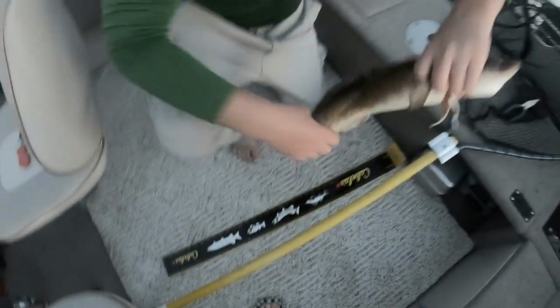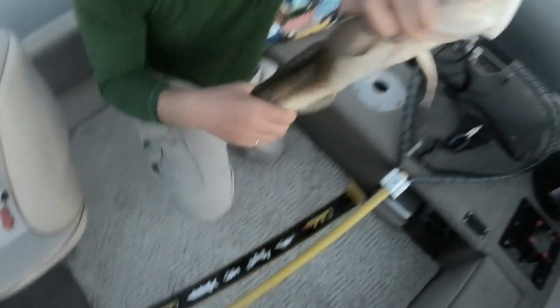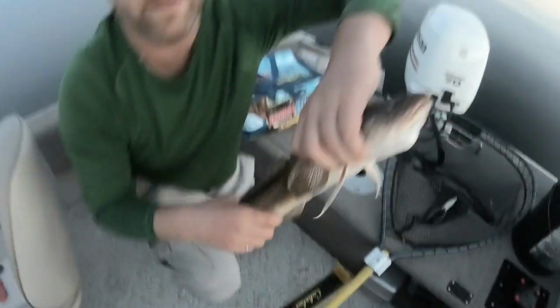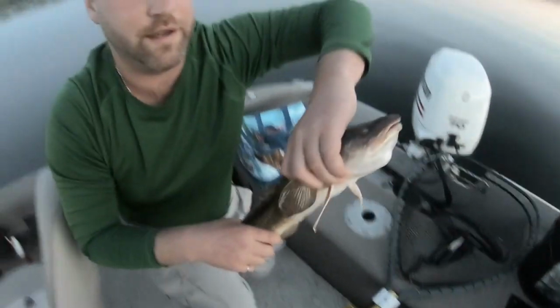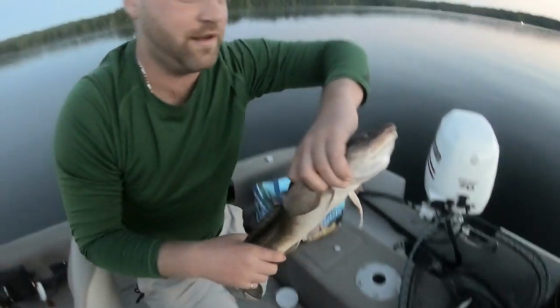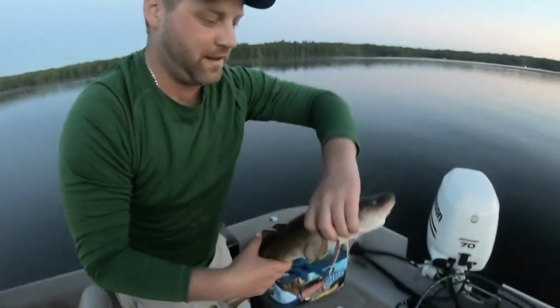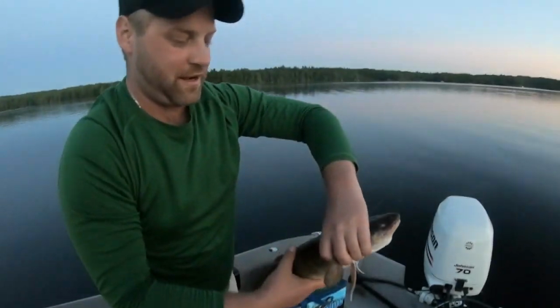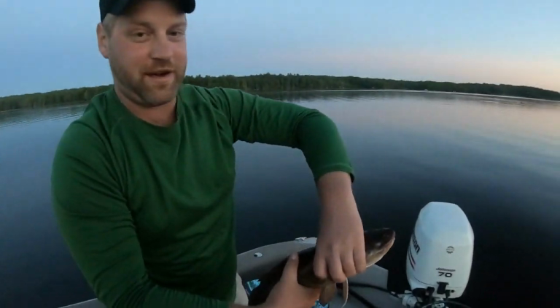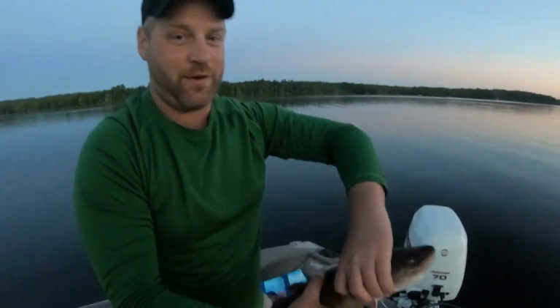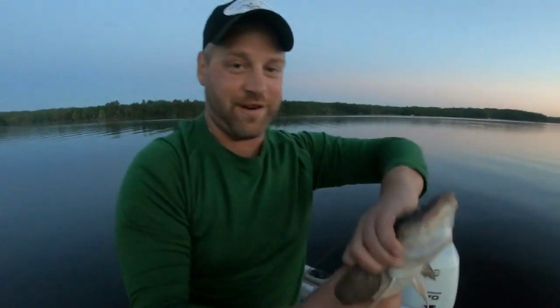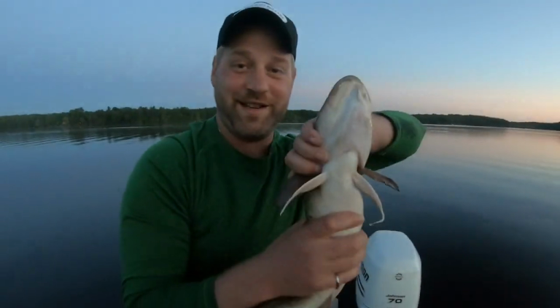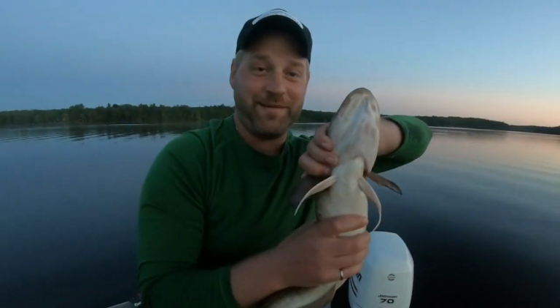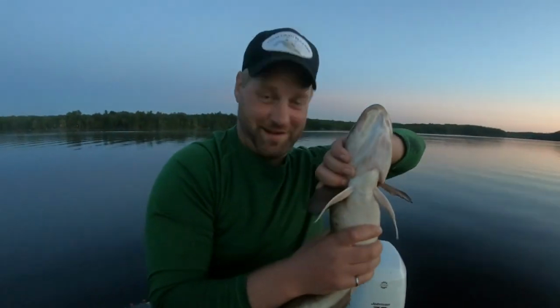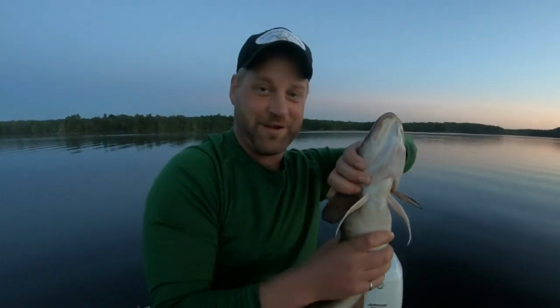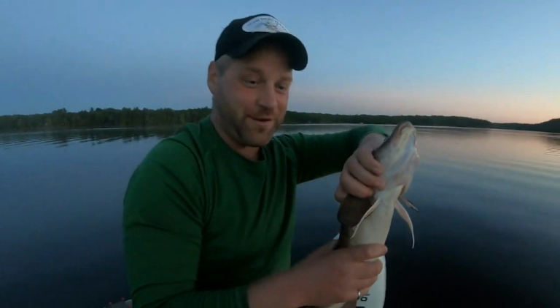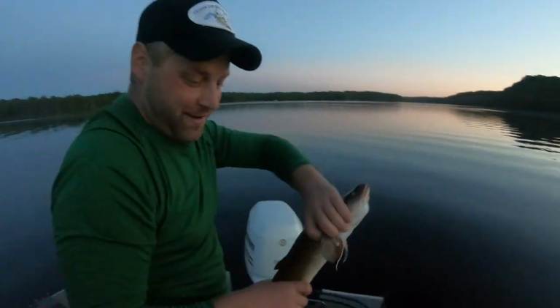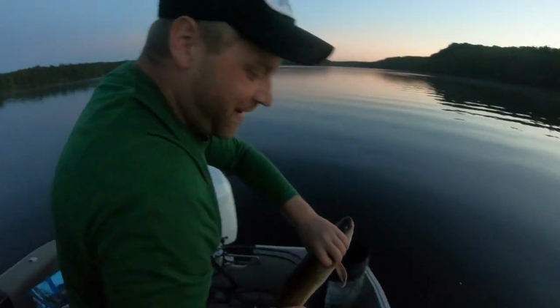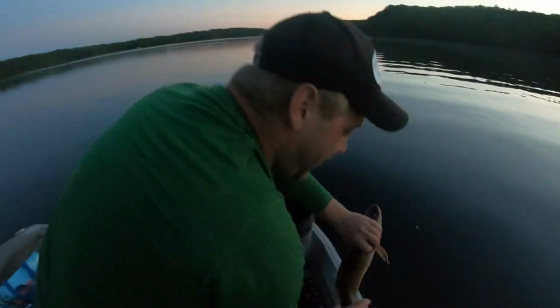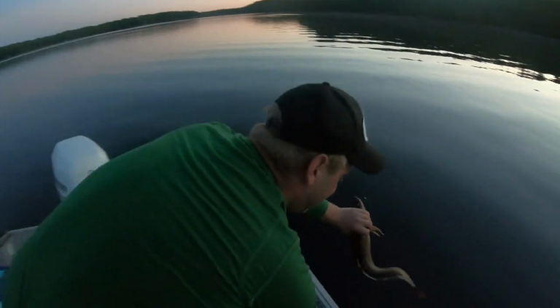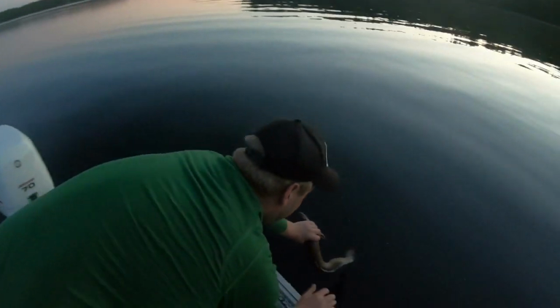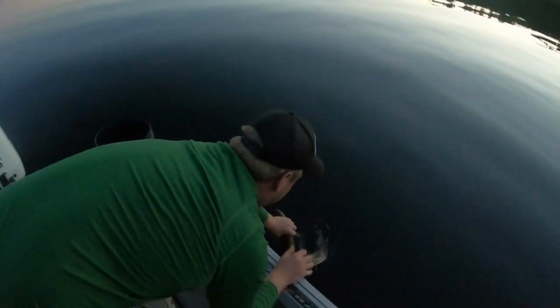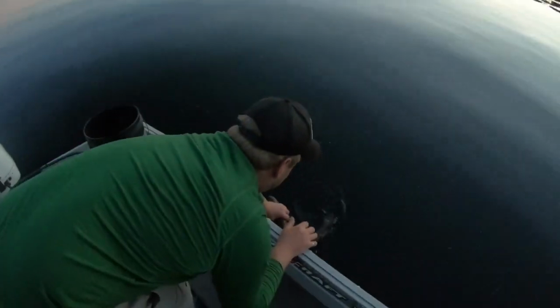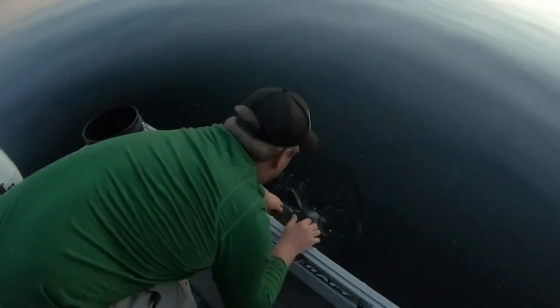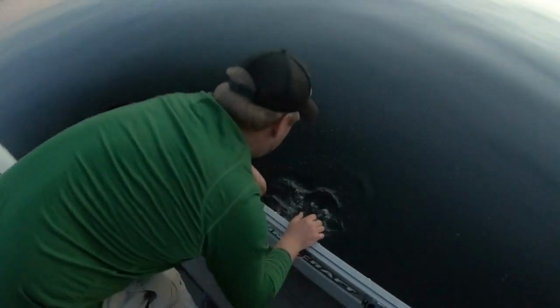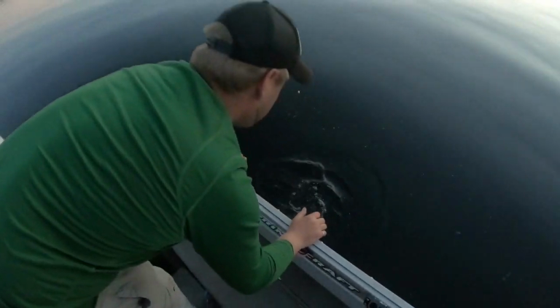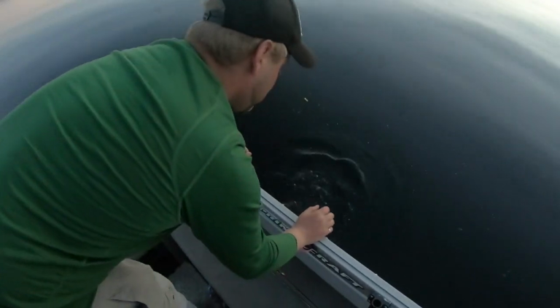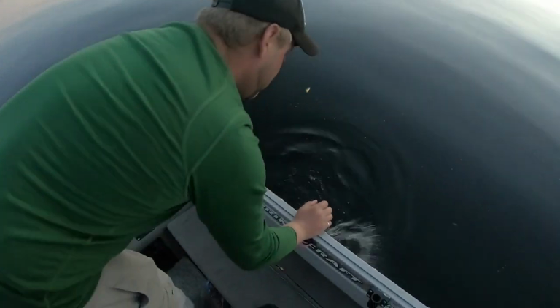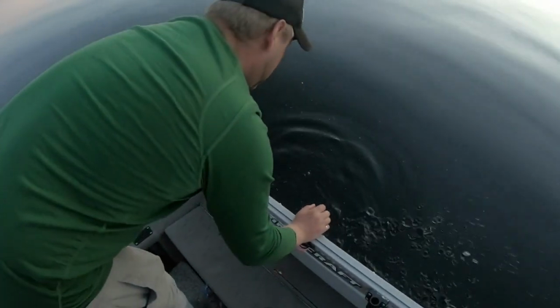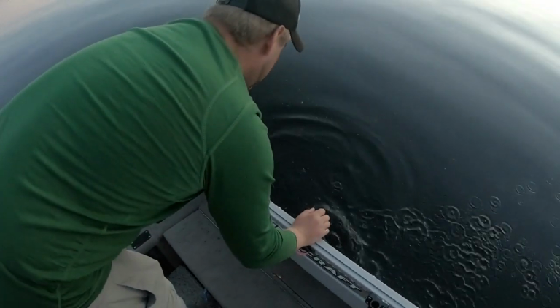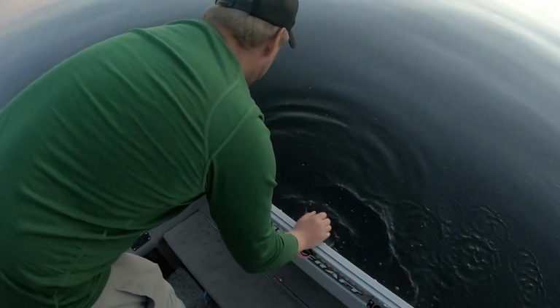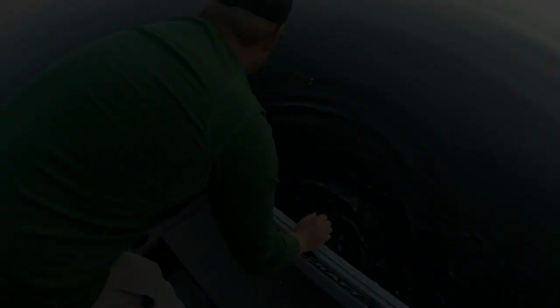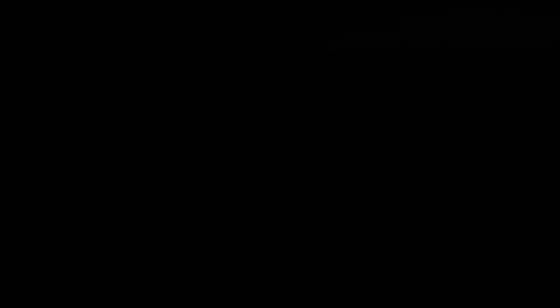Rudy, let's get this guy back in the water, because he ain't happy. Cheers, horse. Down he goes.